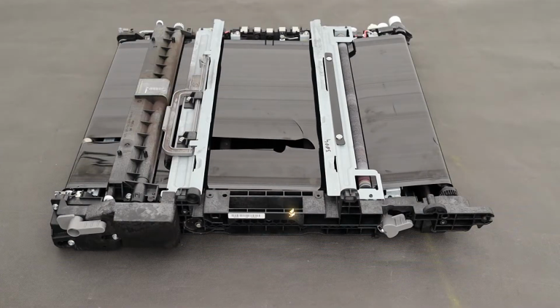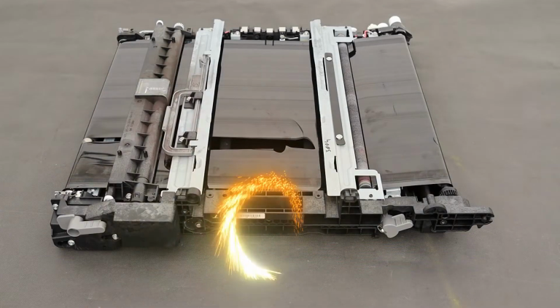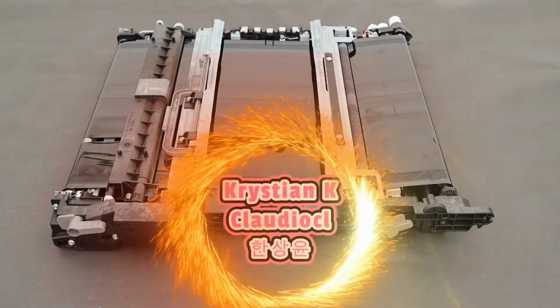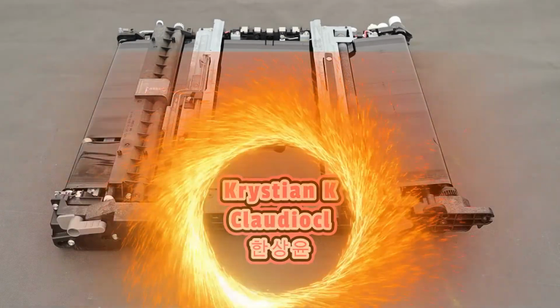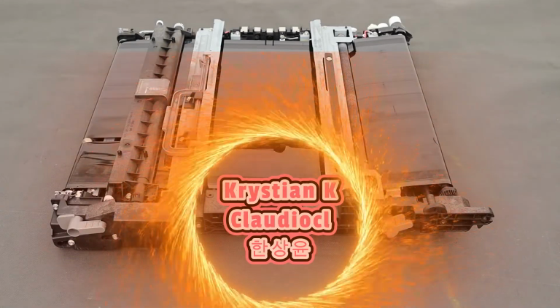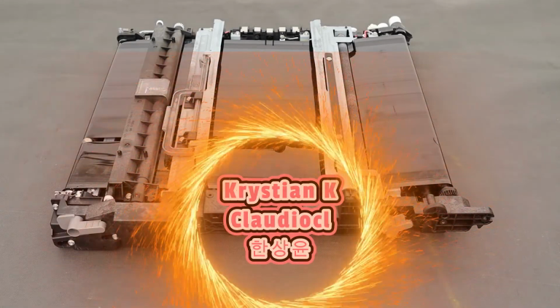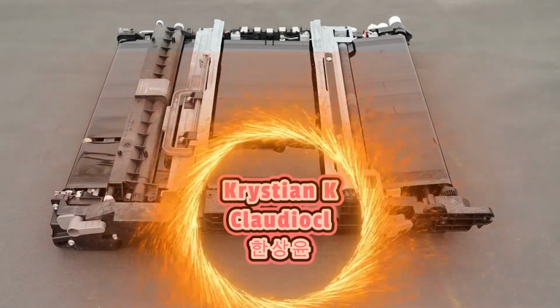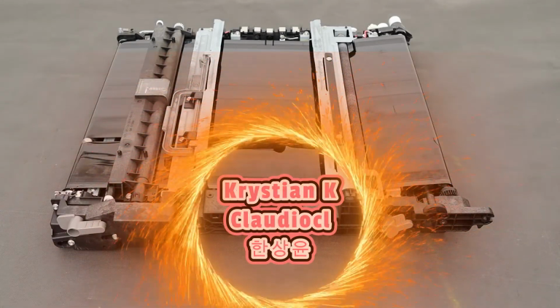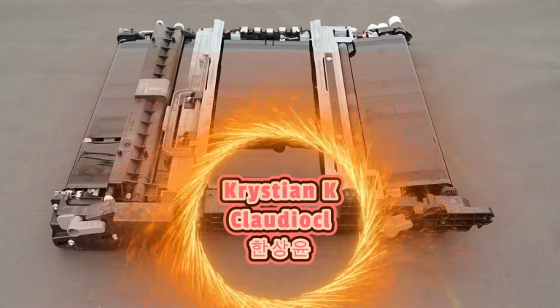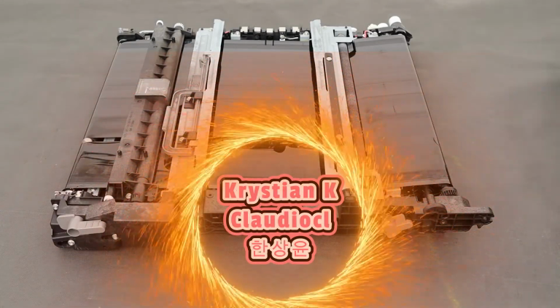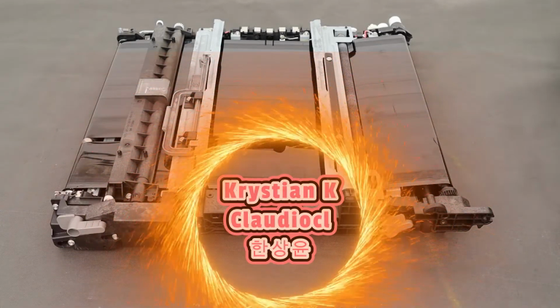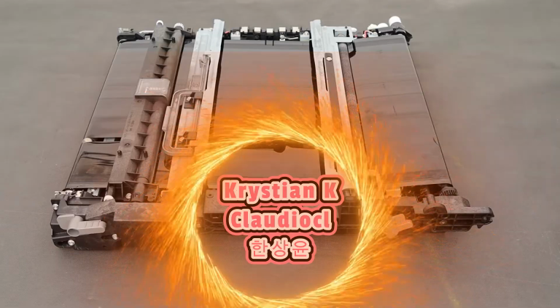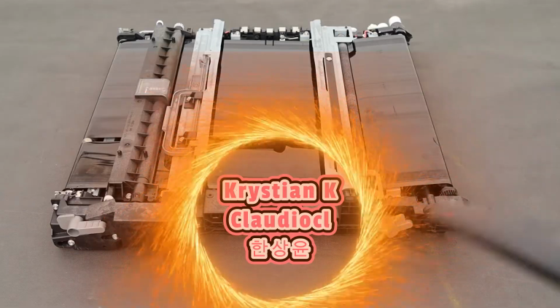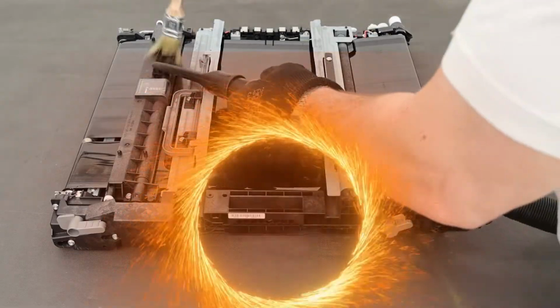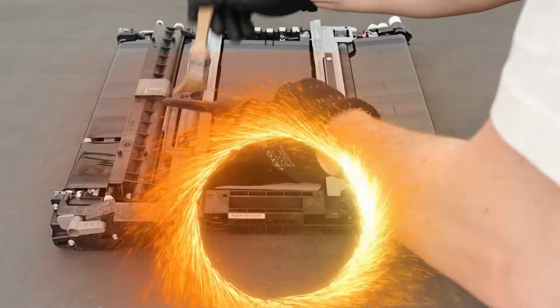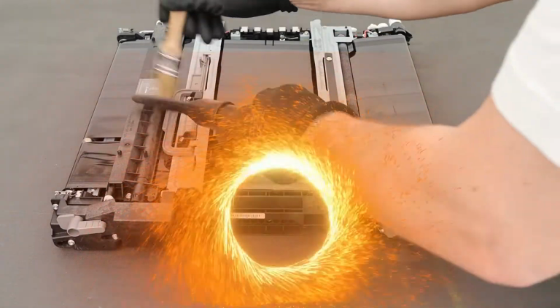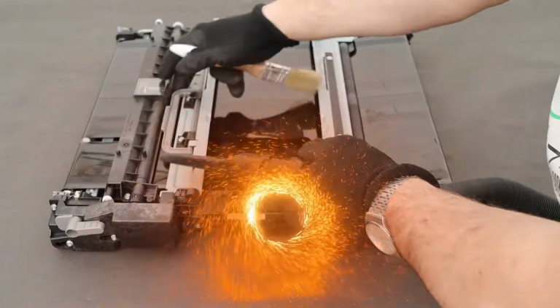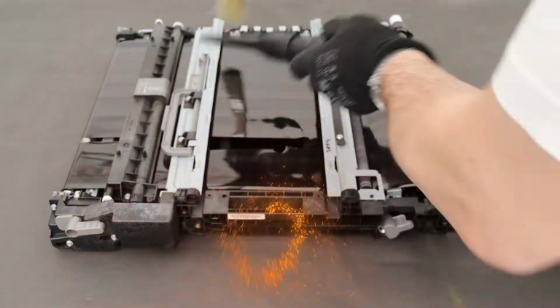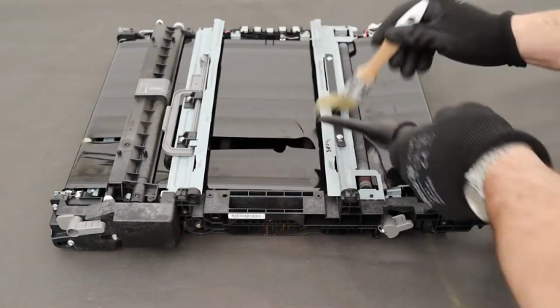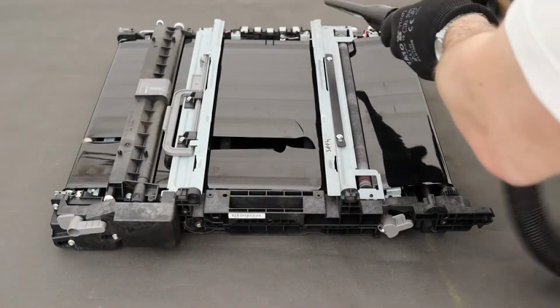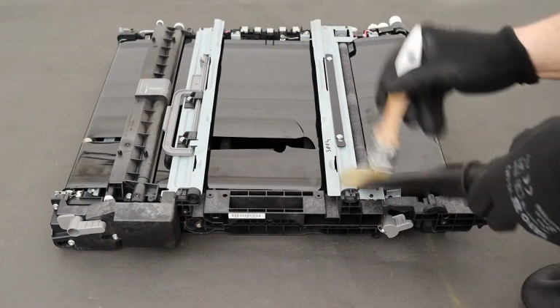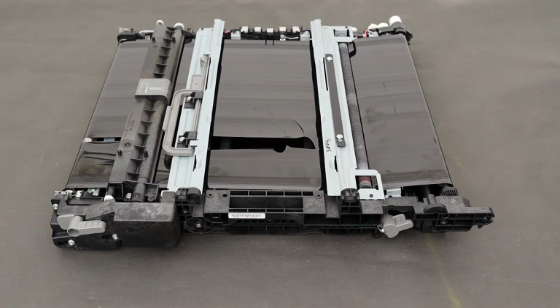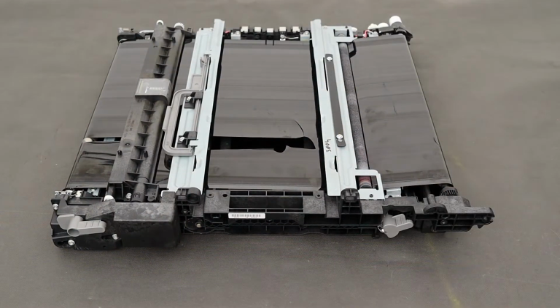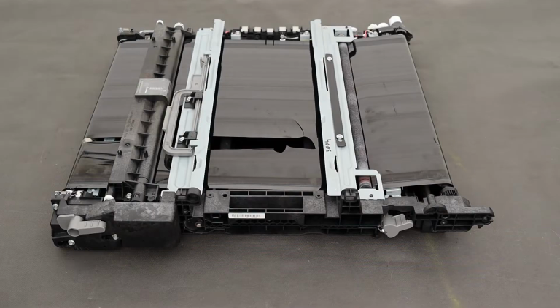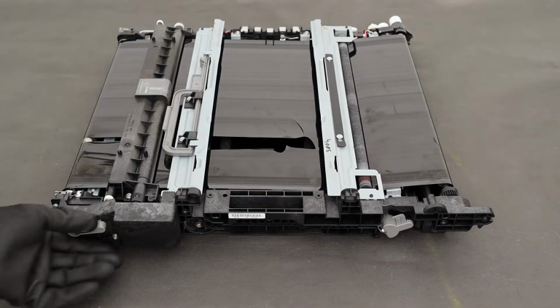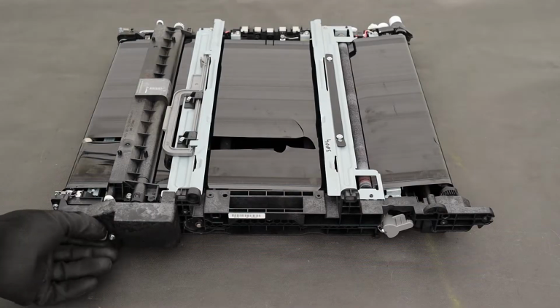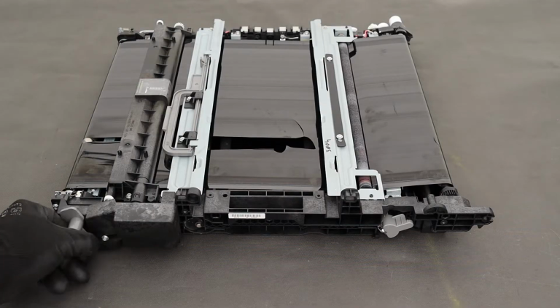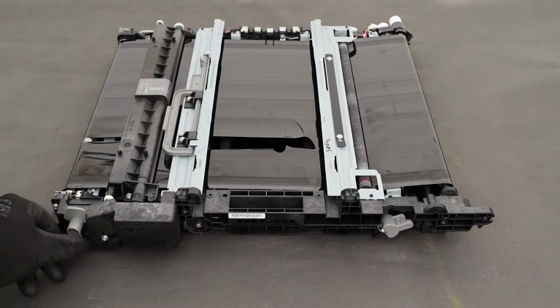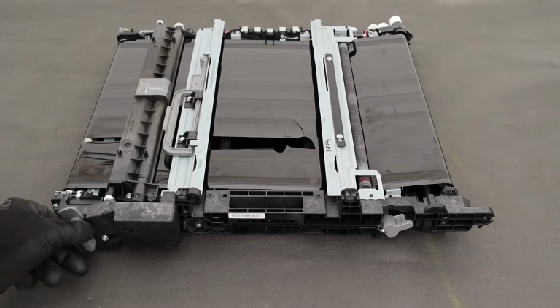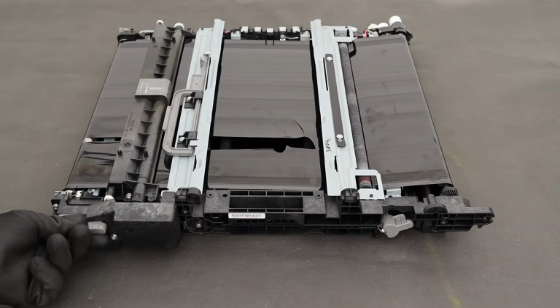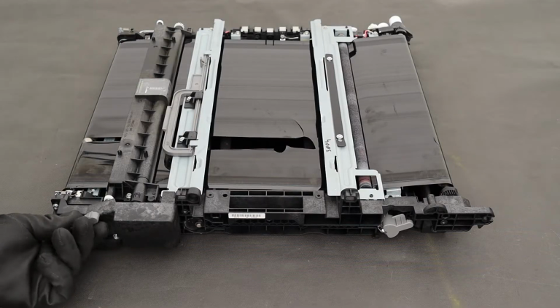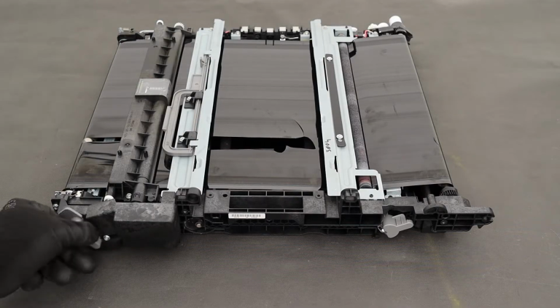Special greetings to supporters. Remove any visible dirt or toner debris — this job doesn't have to be dirty. Remove the three locking screws and remove the waste toner collection unit.